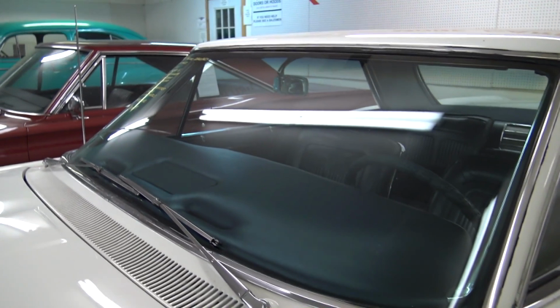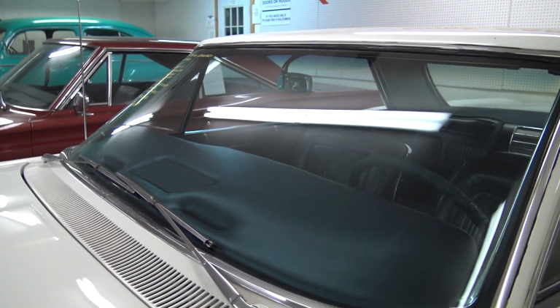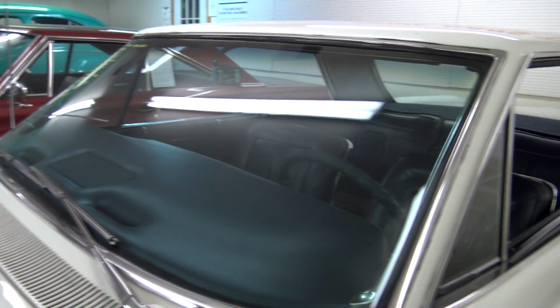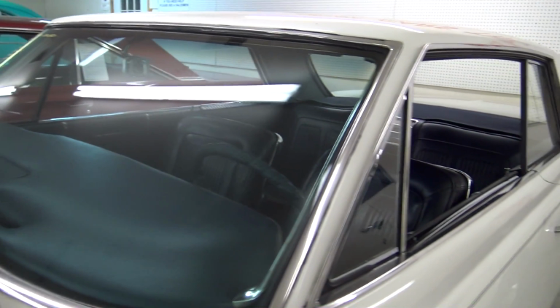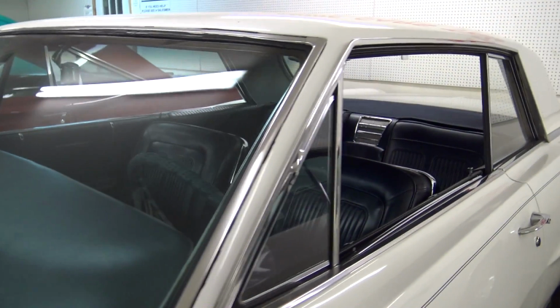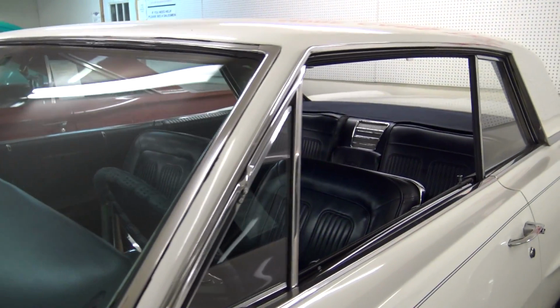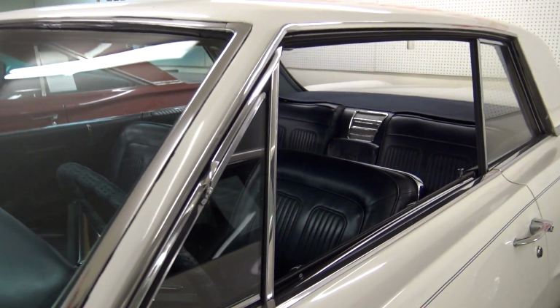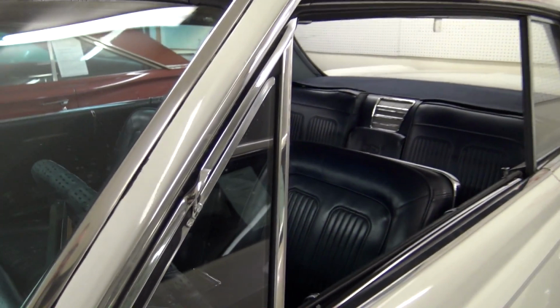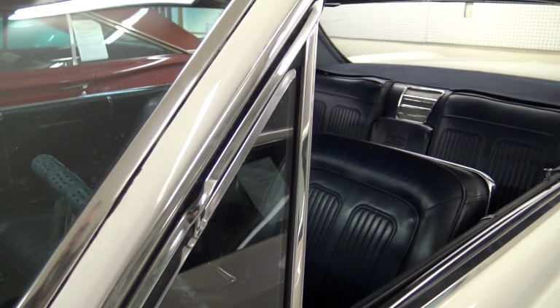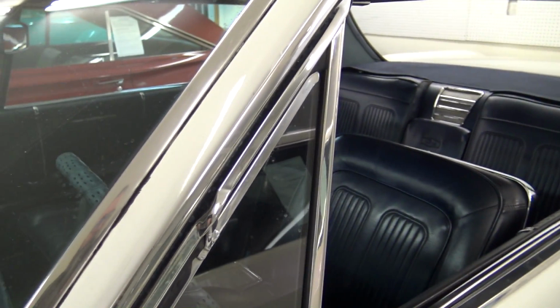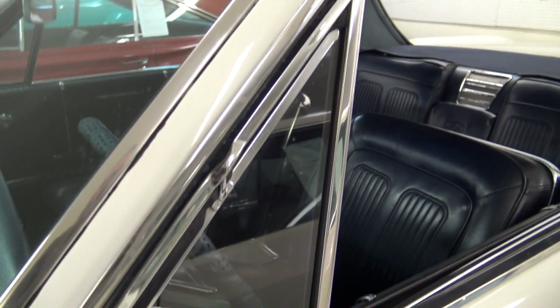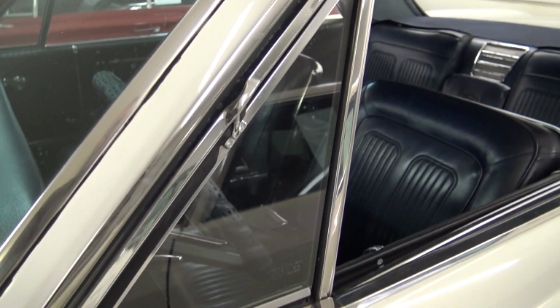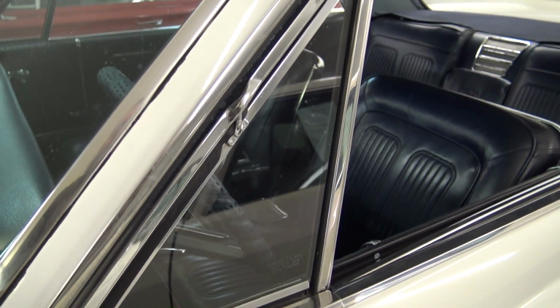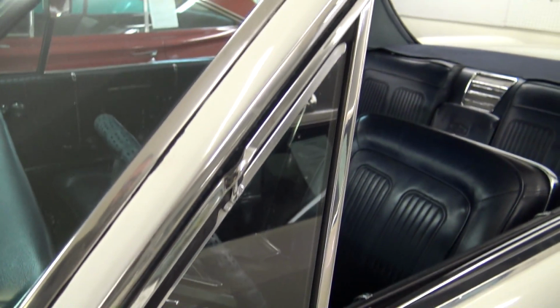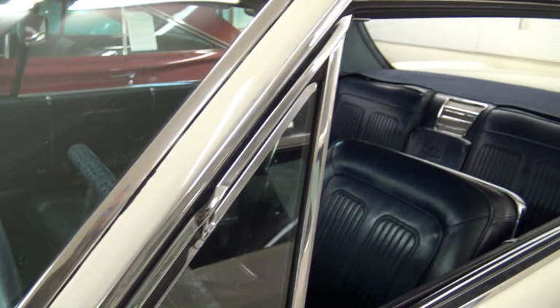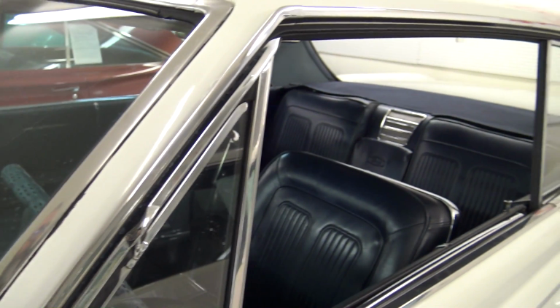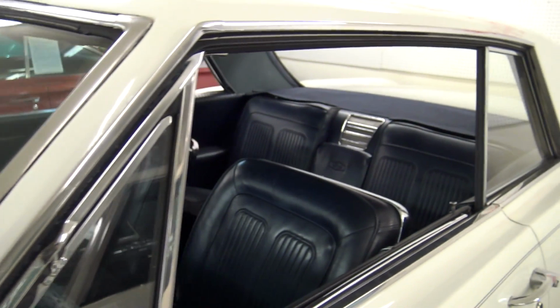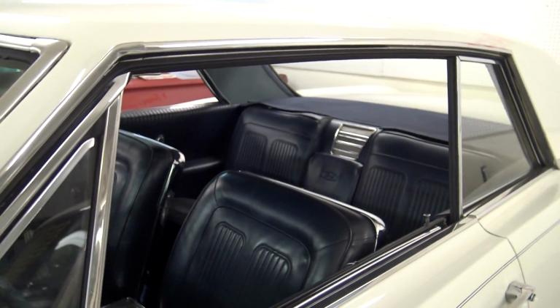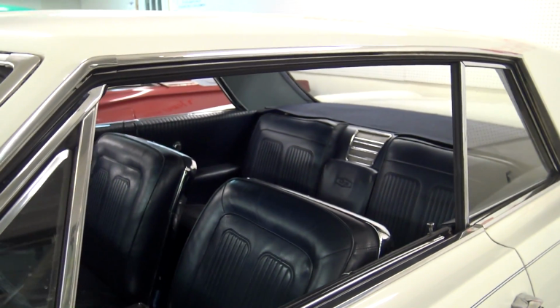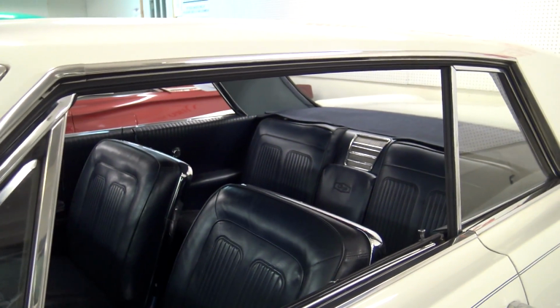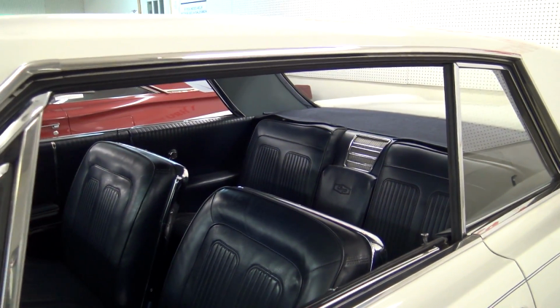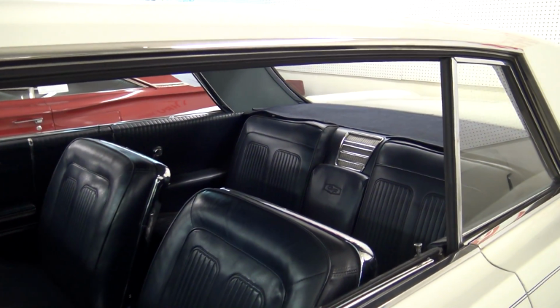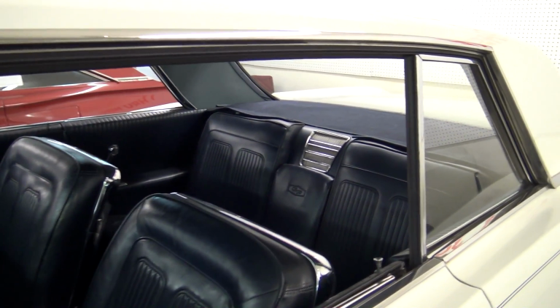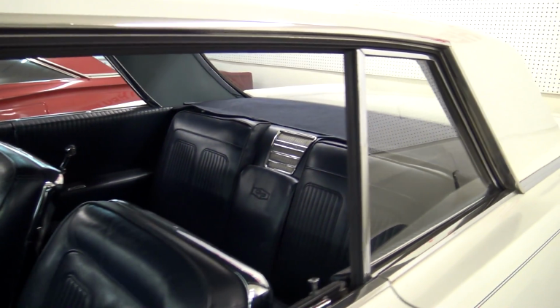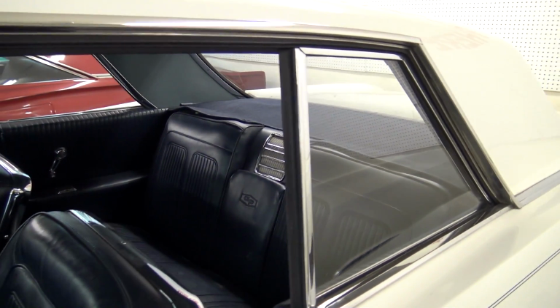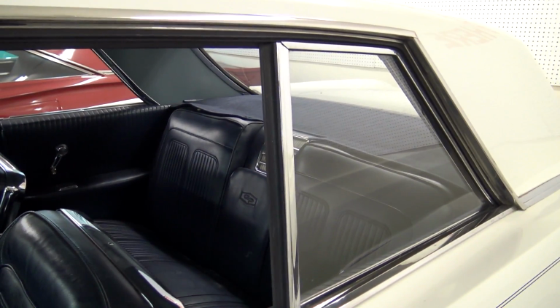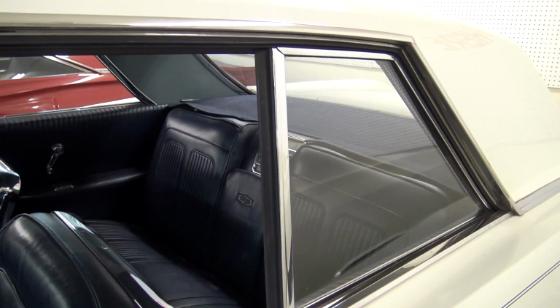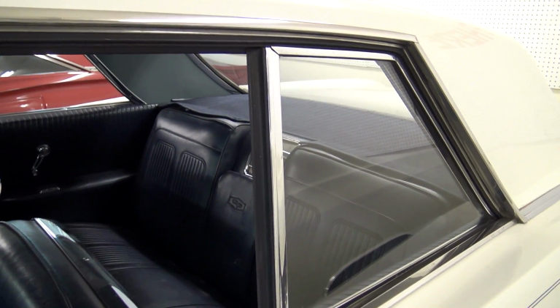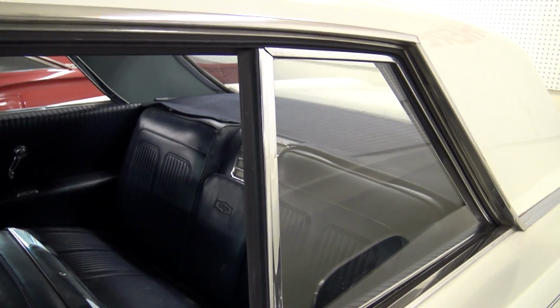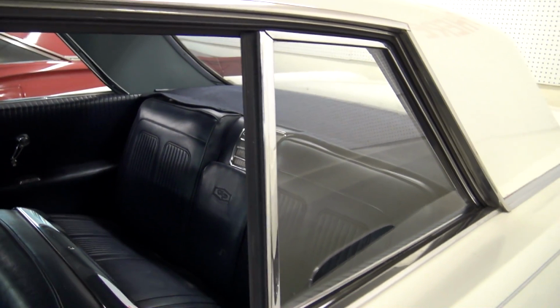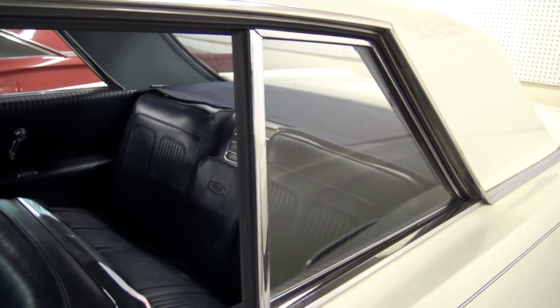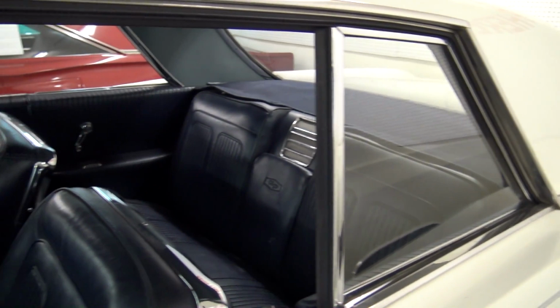The glass is looking good. It does have a vent window here. This is a two door hardtop, so there's no B pillar here. So when you roll that rear window down it's all nice and open.